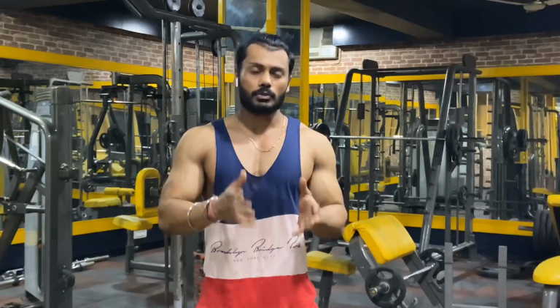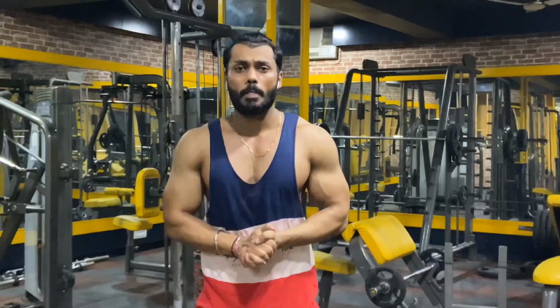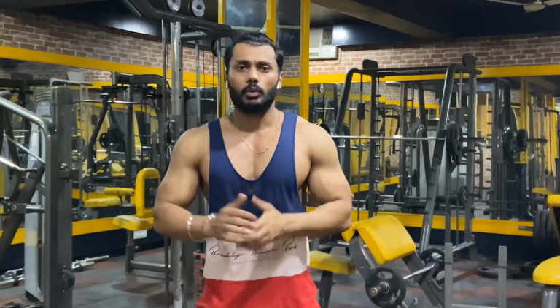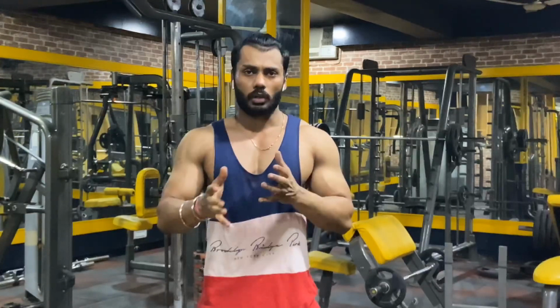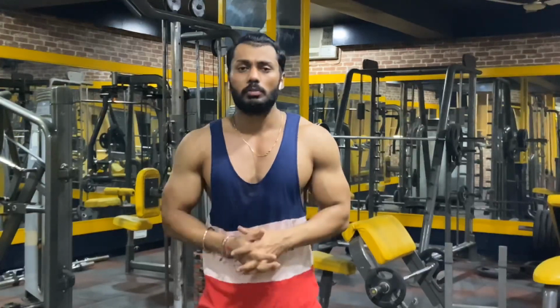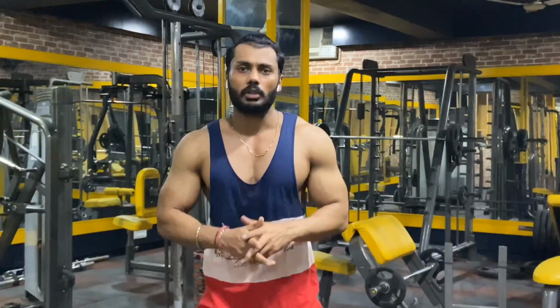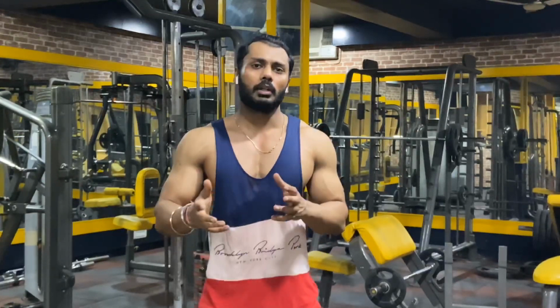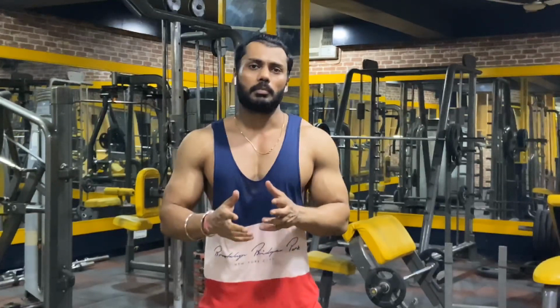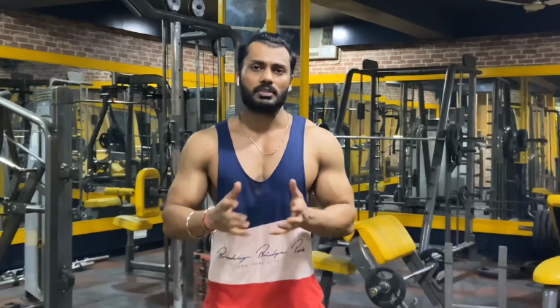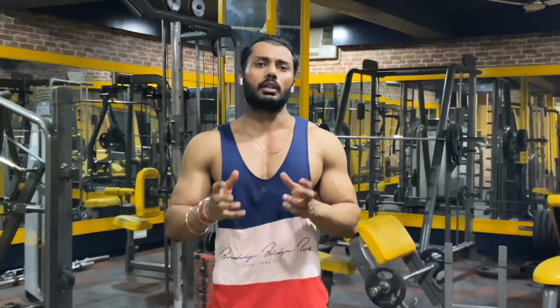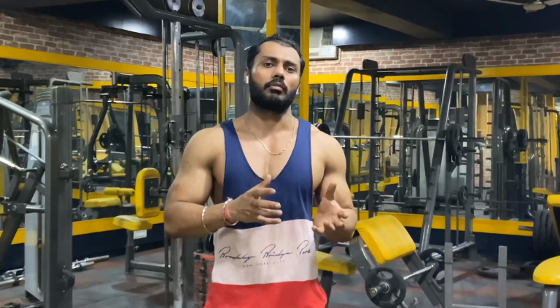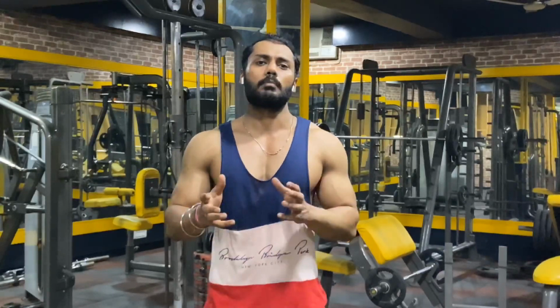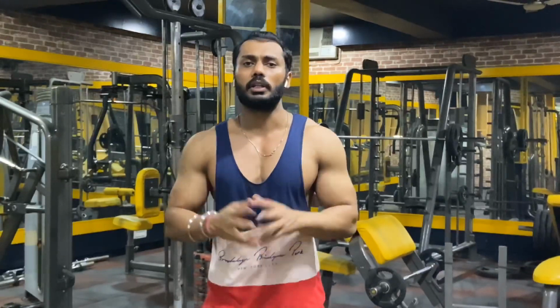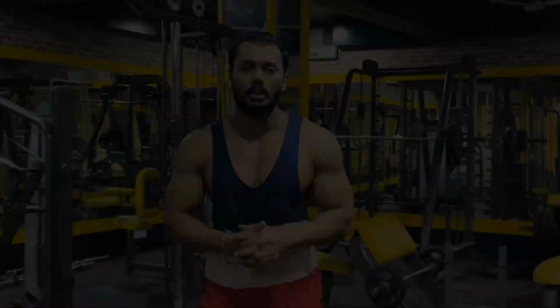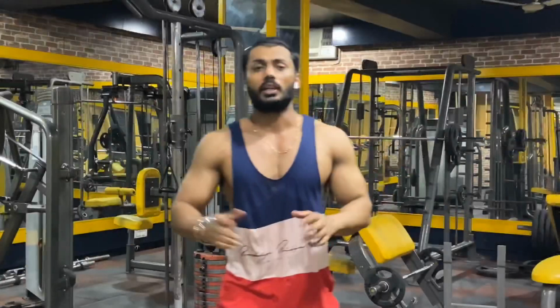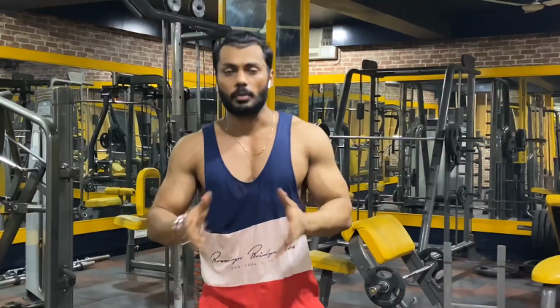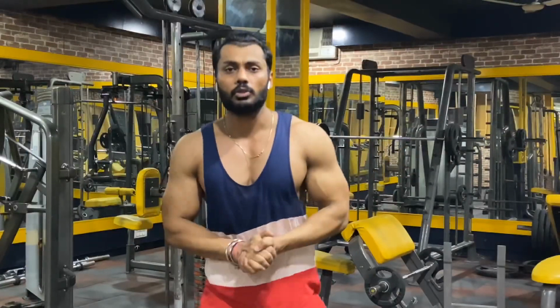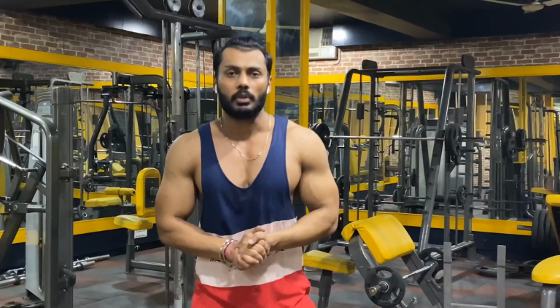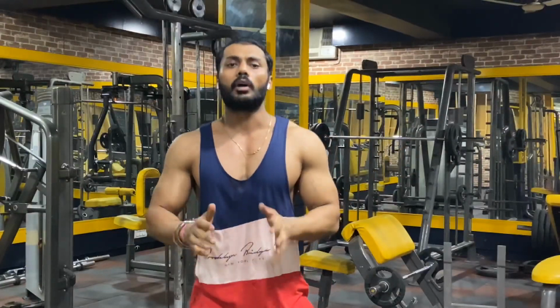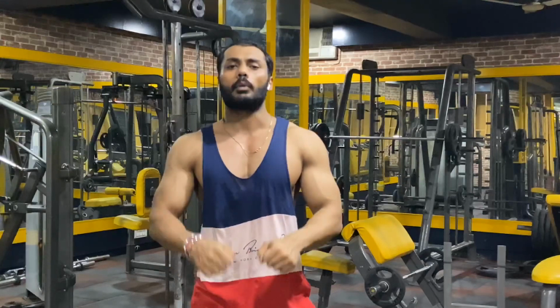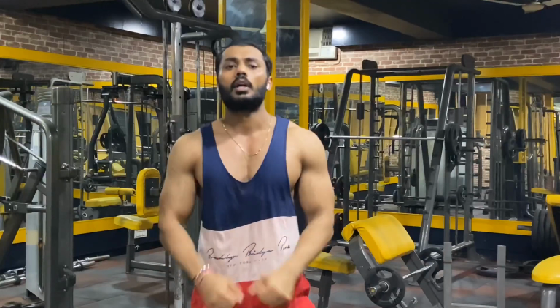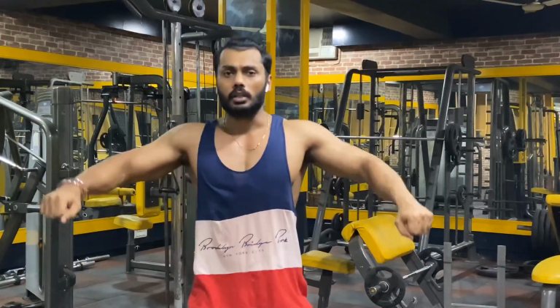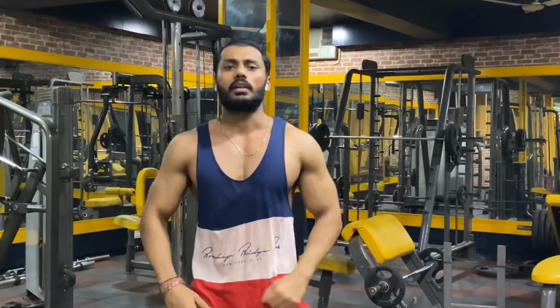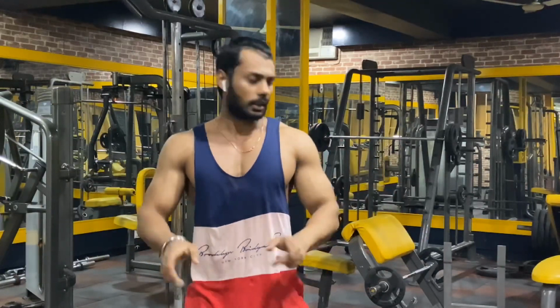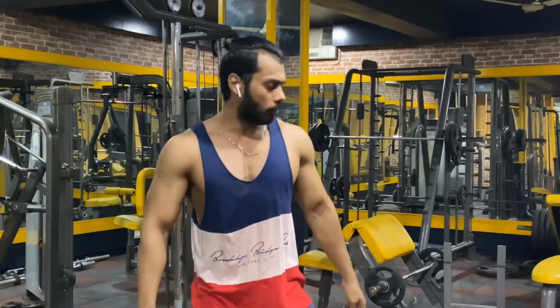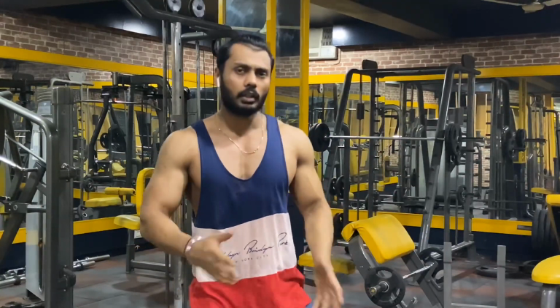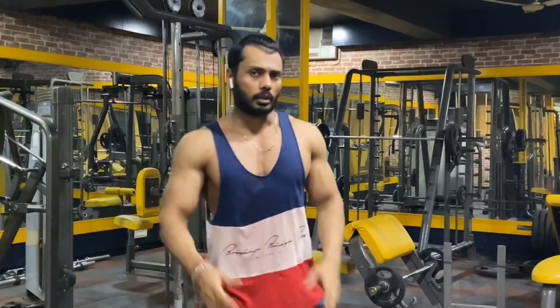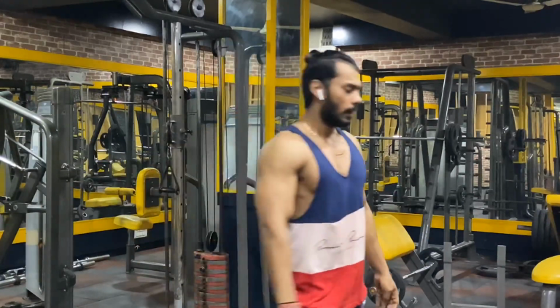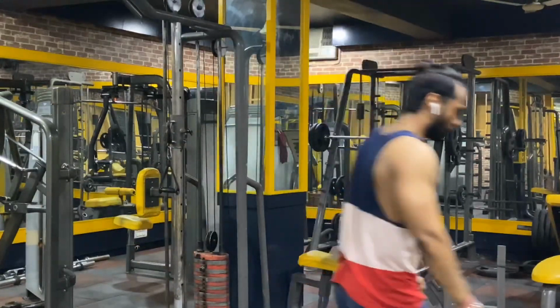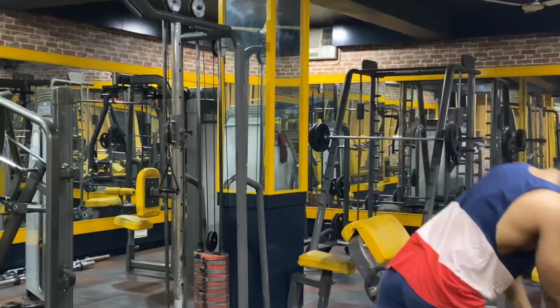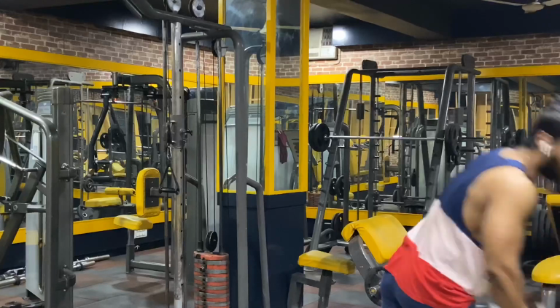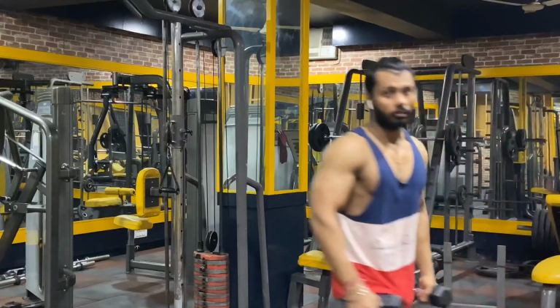I will tell you about the shoulder workout you can perform at home with the help of only dumbbells. First of all, we will do a little warm-up — the front raise and side raise. Let me show you the front raise warm-up.